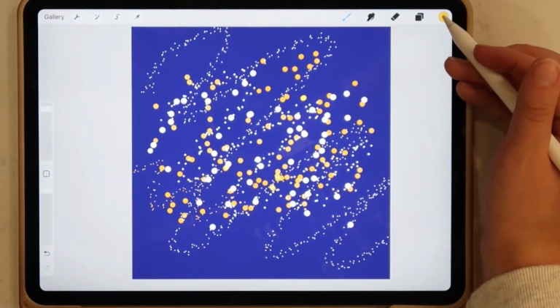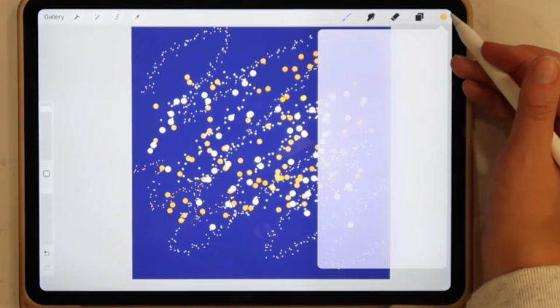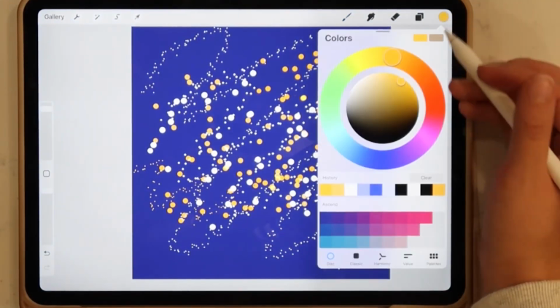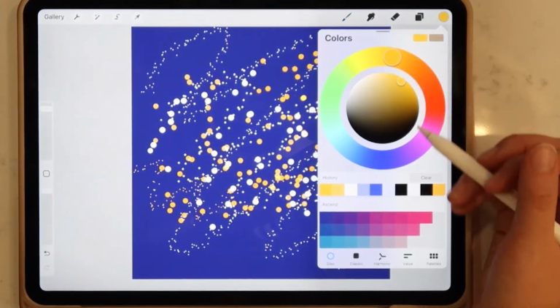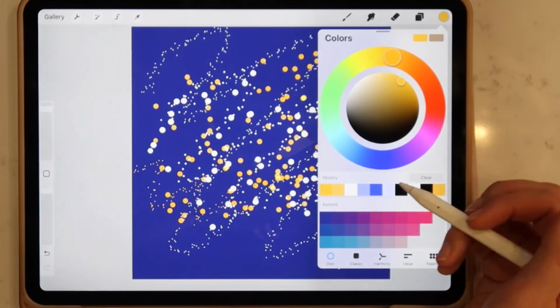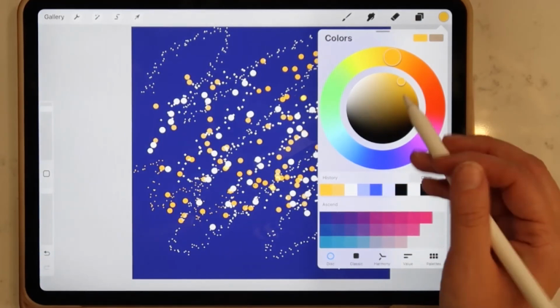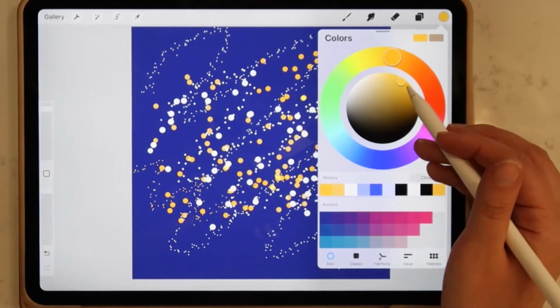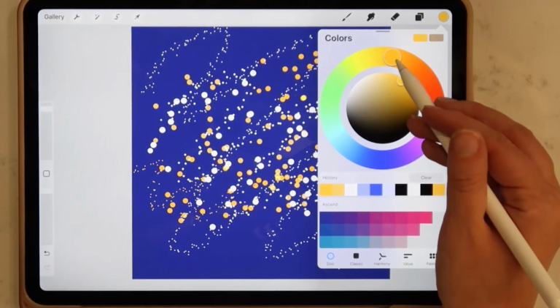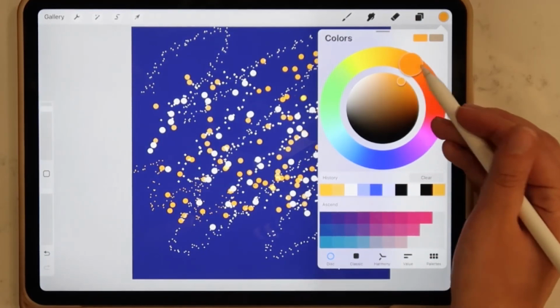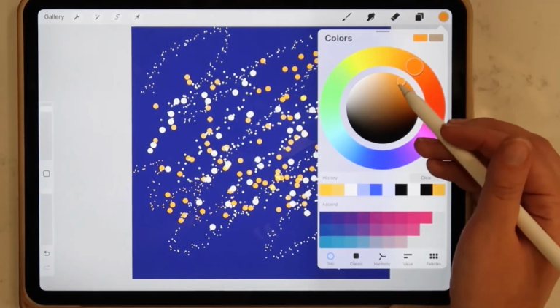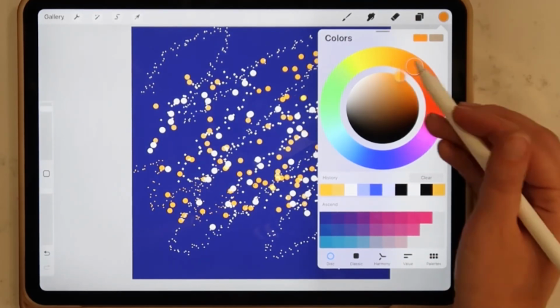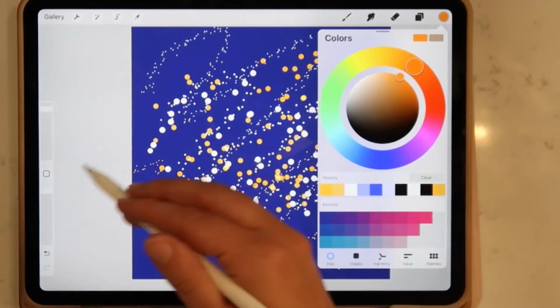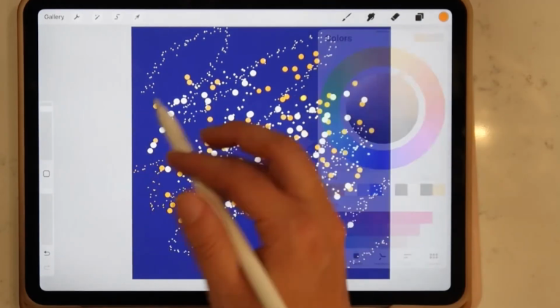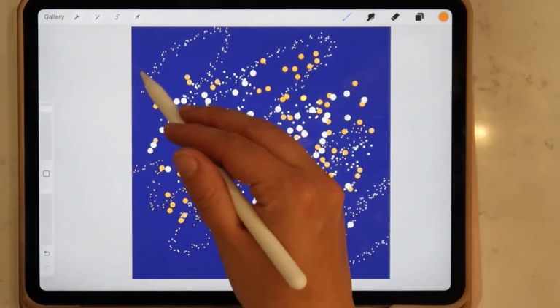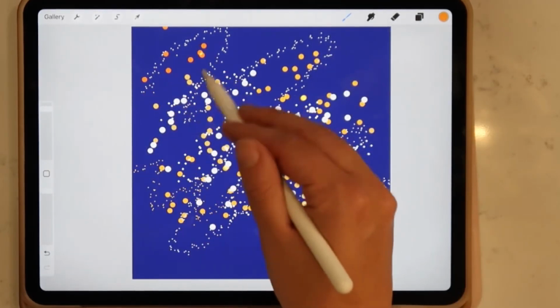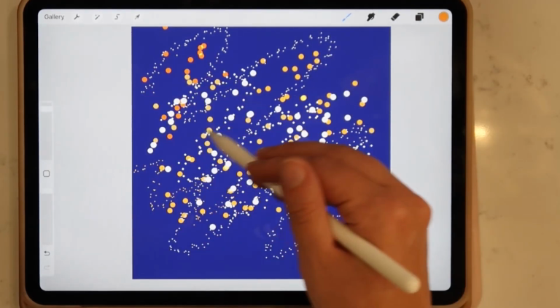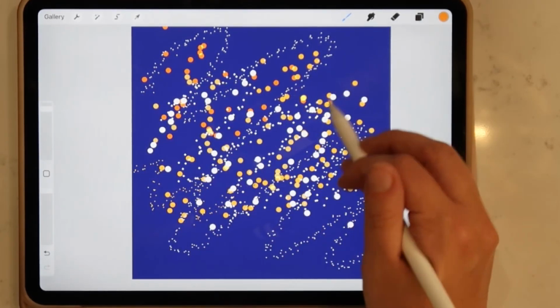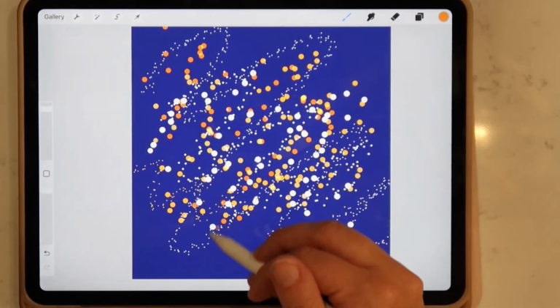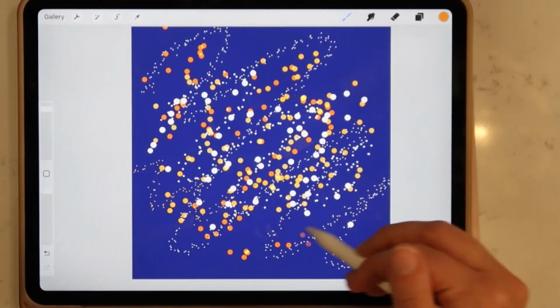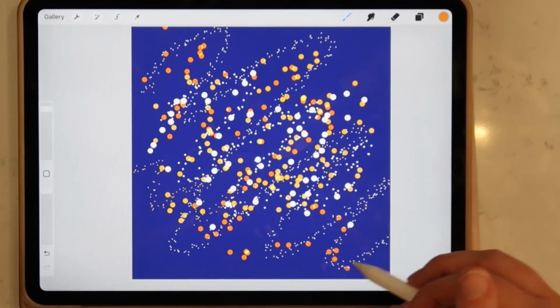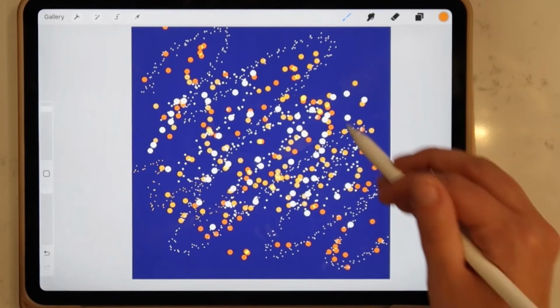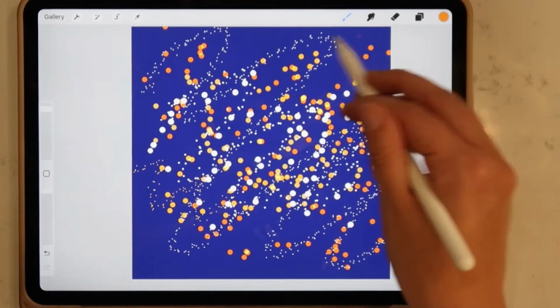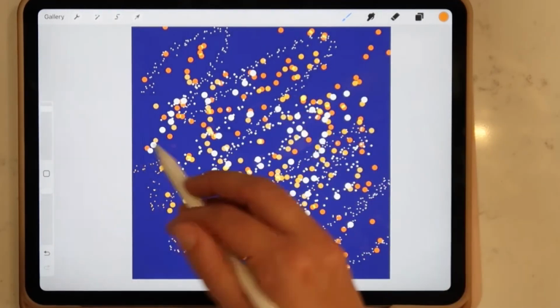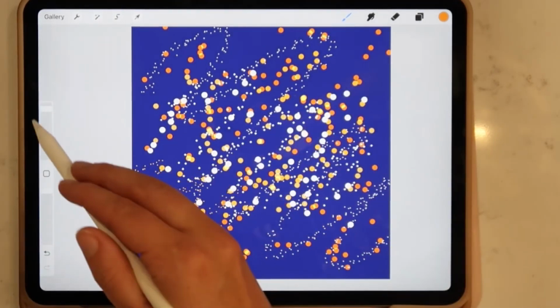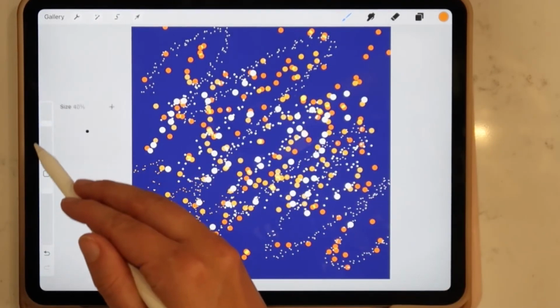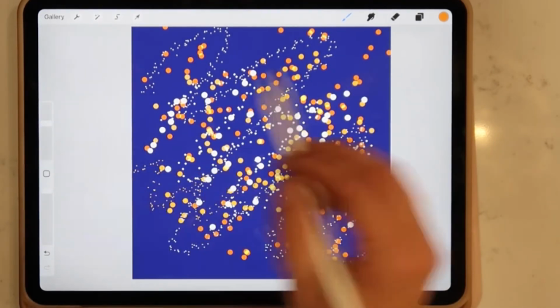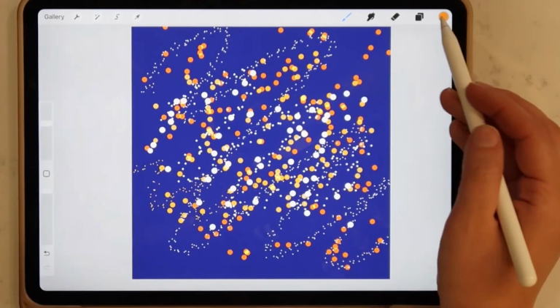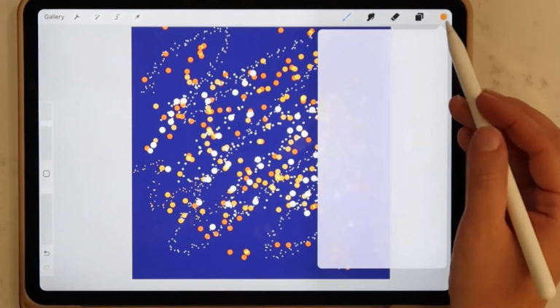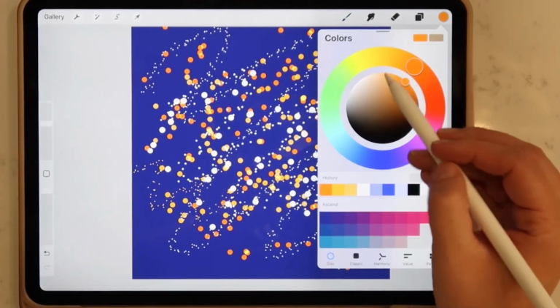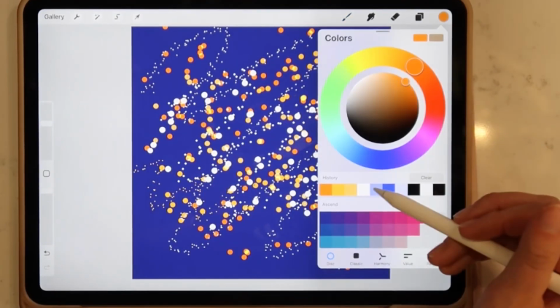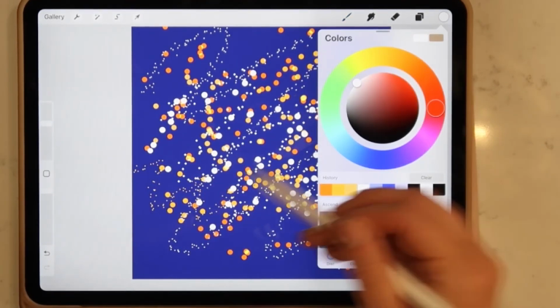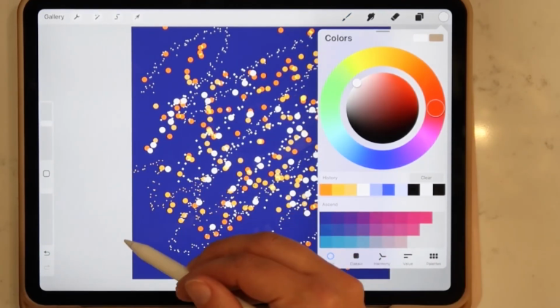I can also see how this might be a great brush to use when you're trying to create the effect of maybe making some stars in the background of your illustration. But the possibilities with this brush are really endless.